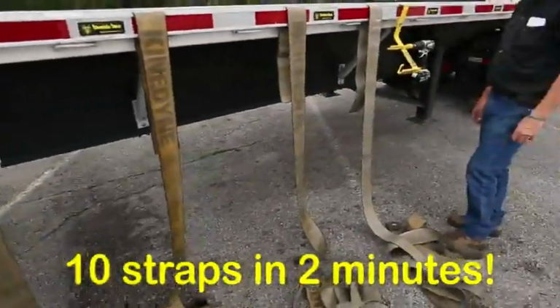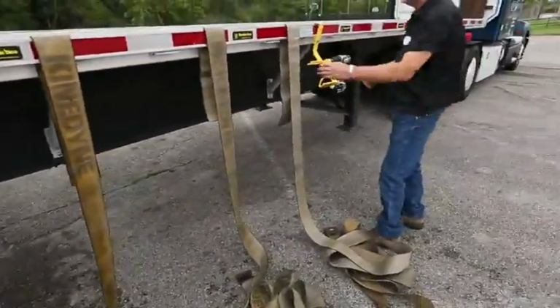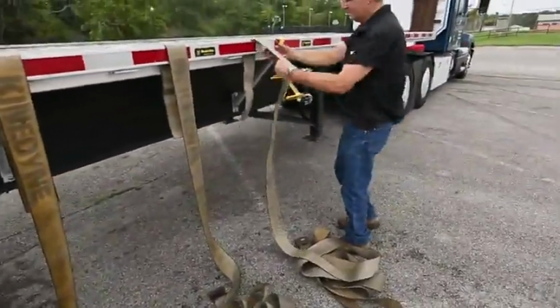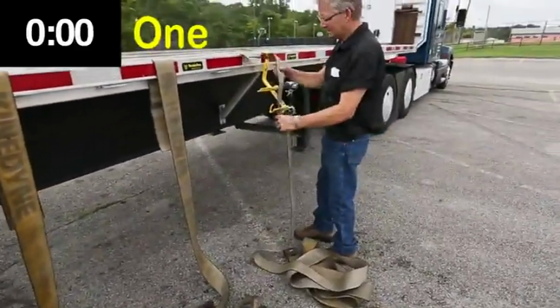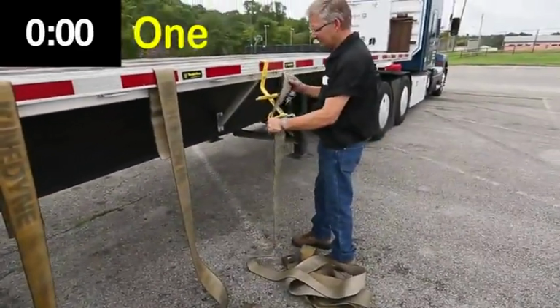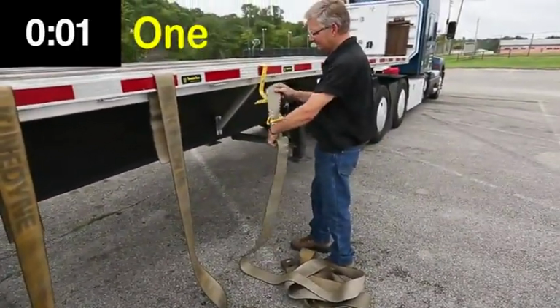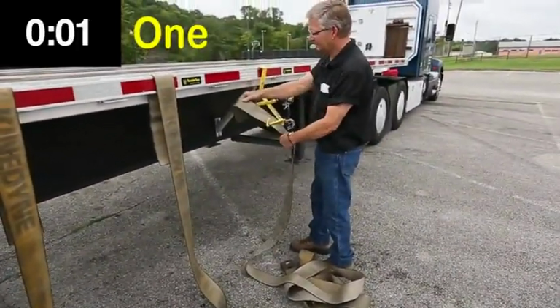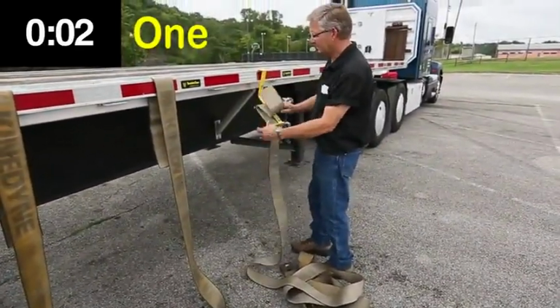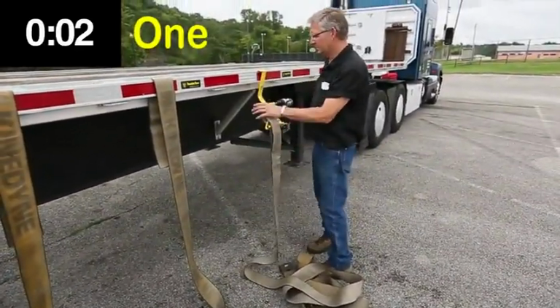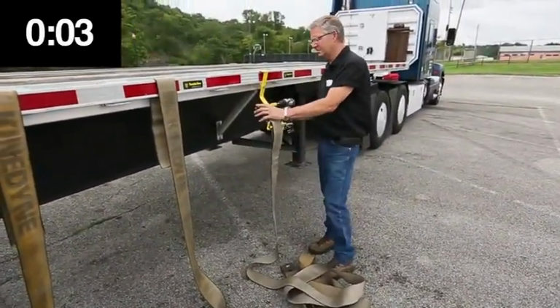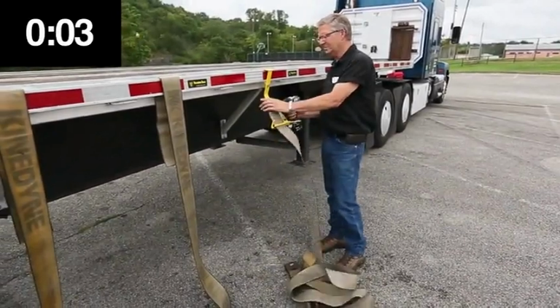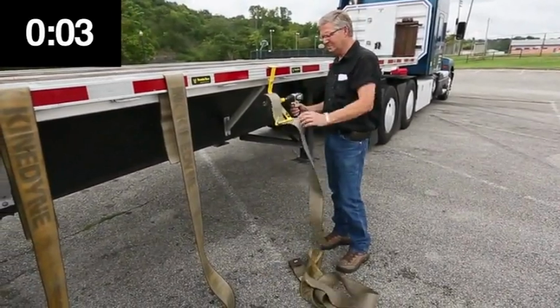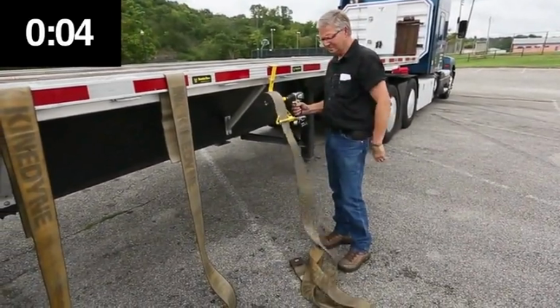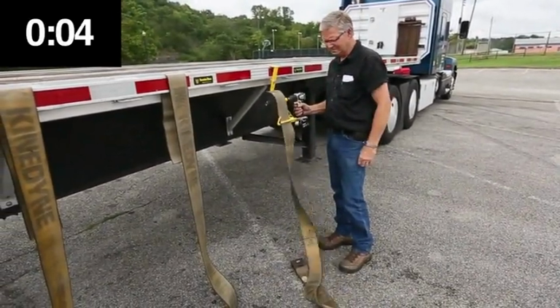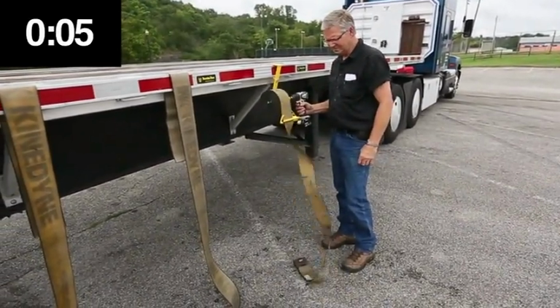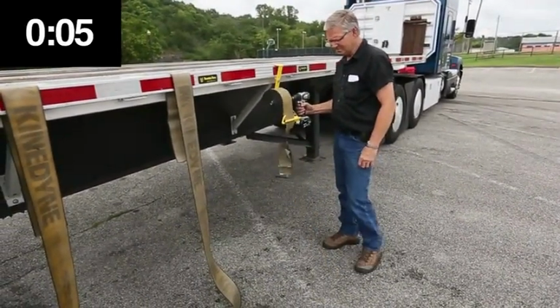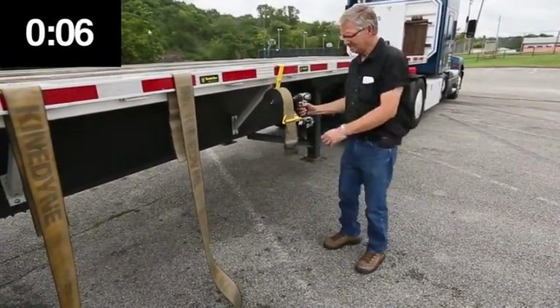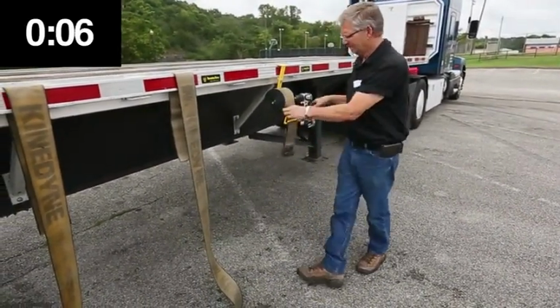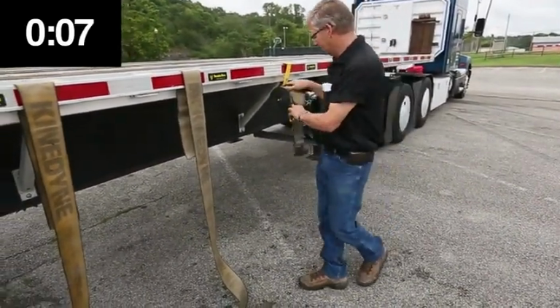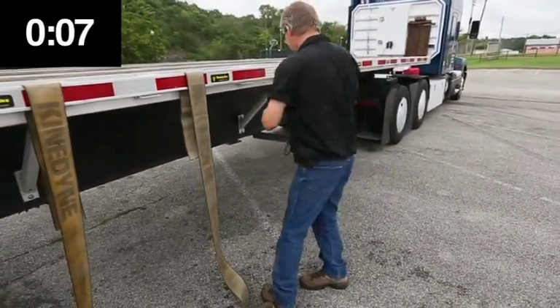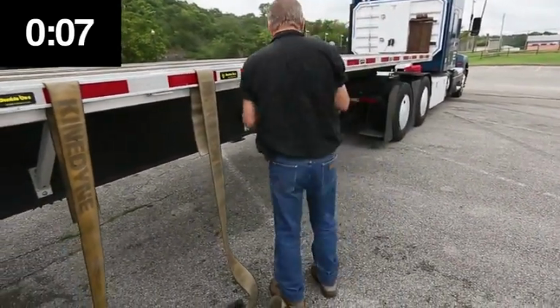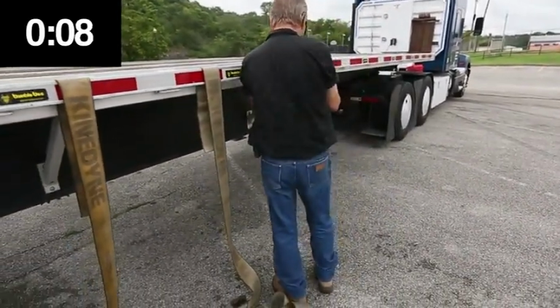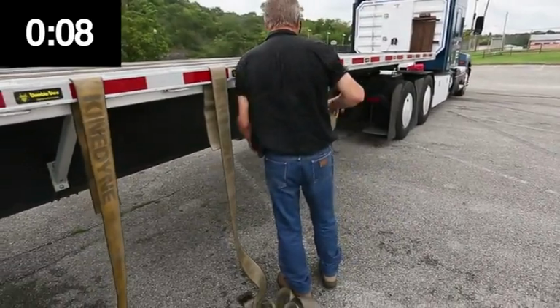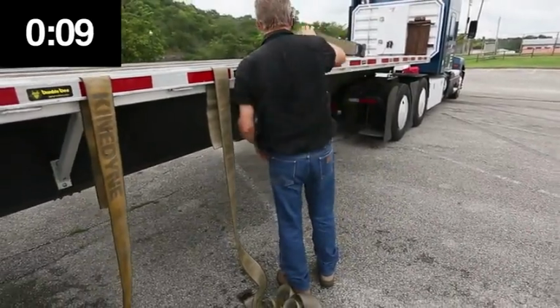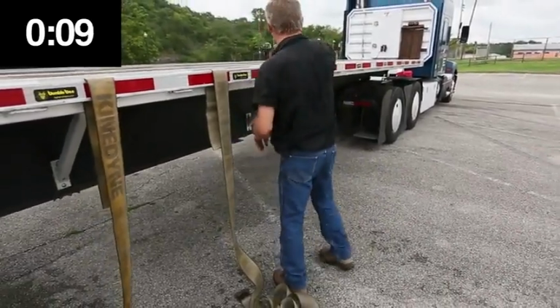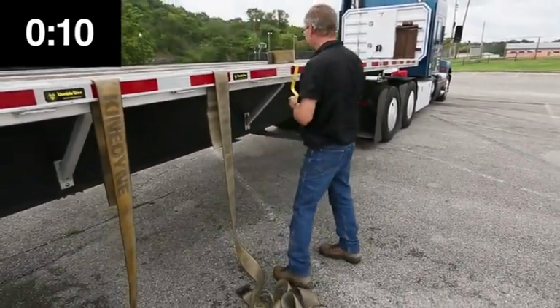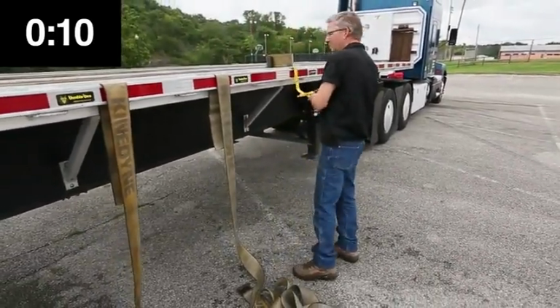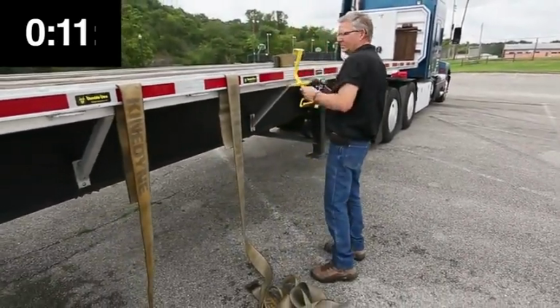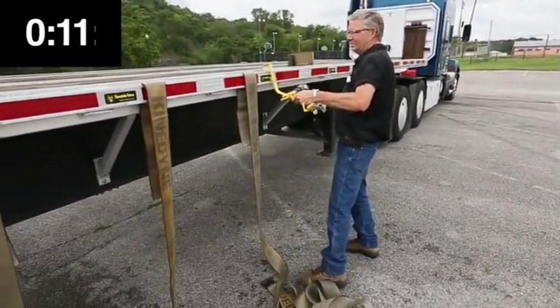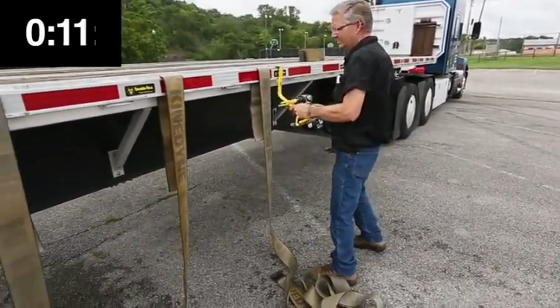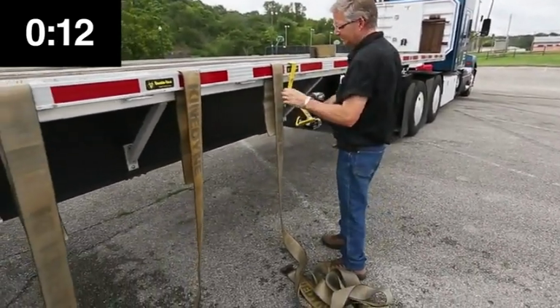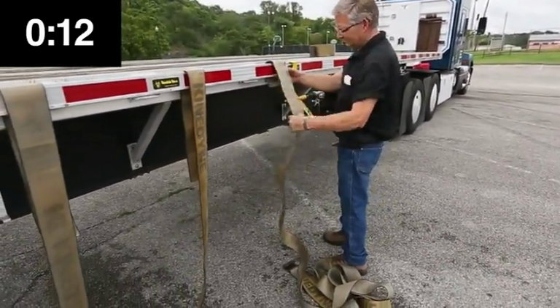When using the Bumblebee, there's no need to drag all those straps to your winder. When you pull them off your load, just place the hook and strap on the ground directly below the rub rail, leaving them right where you pulled them off. Then move the Bumblebee from strap to strap as you wind them up.